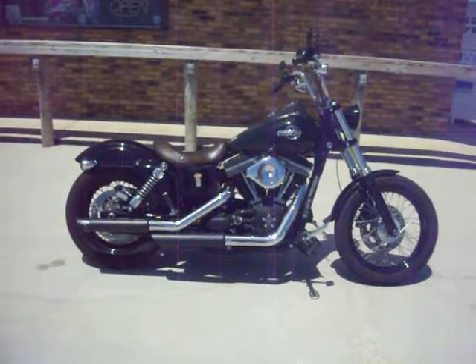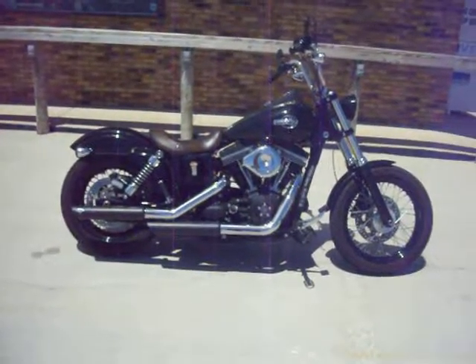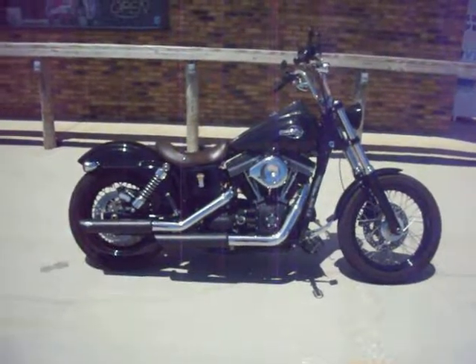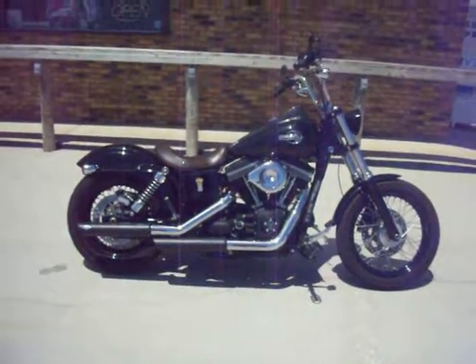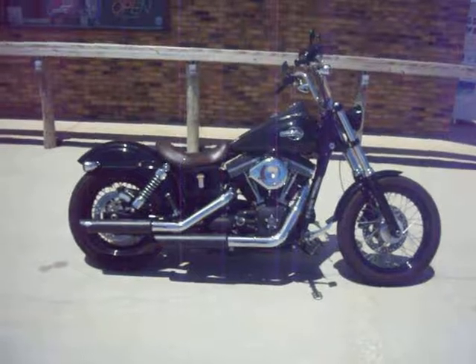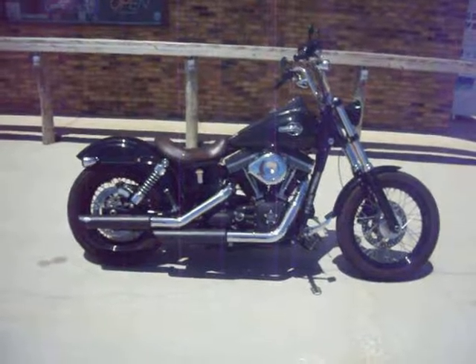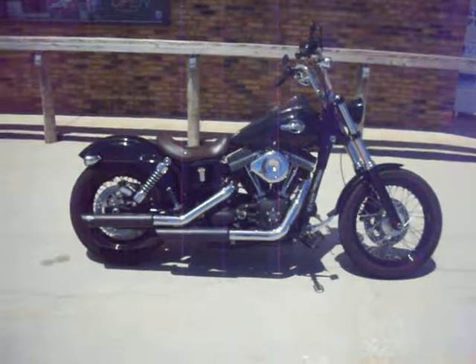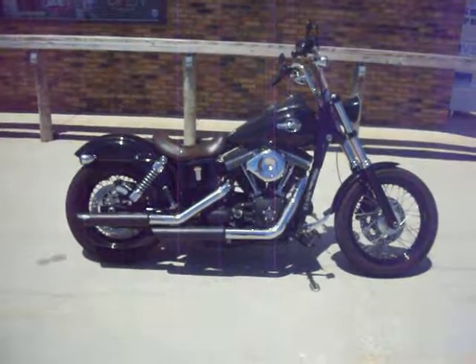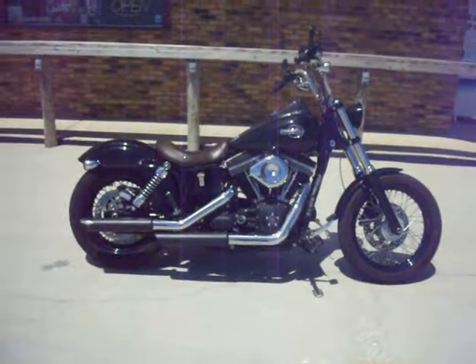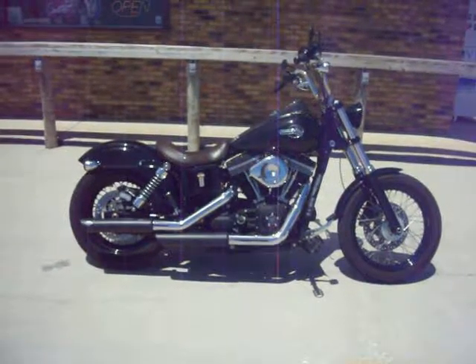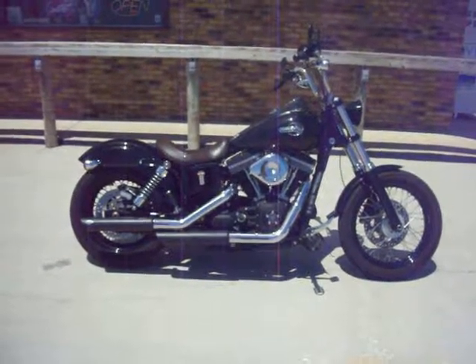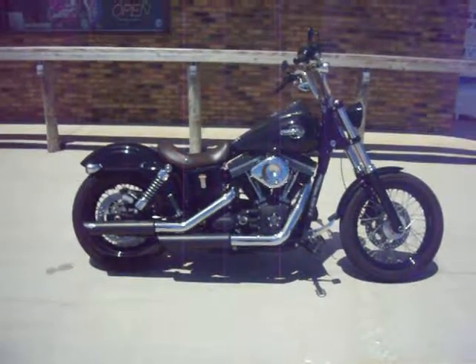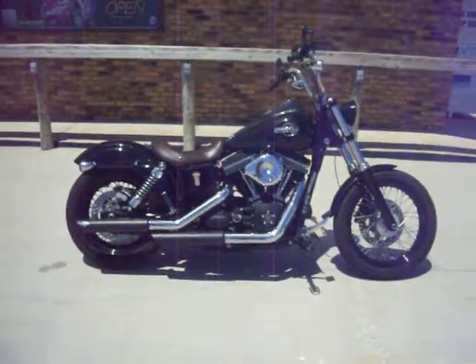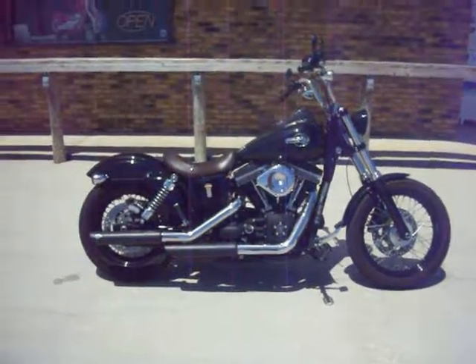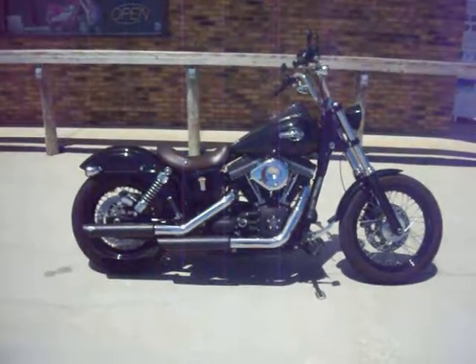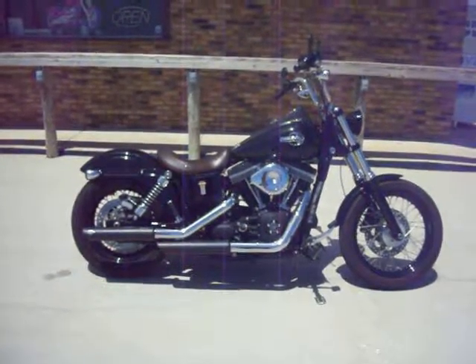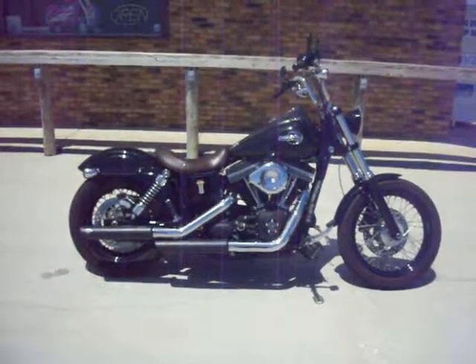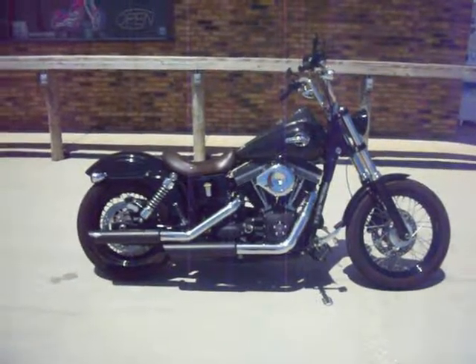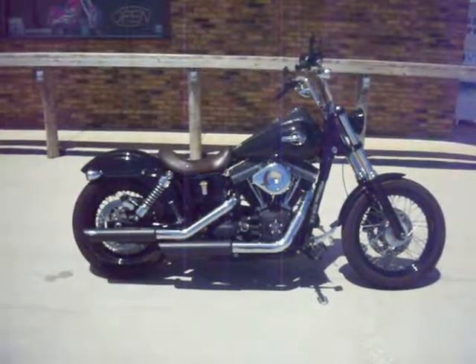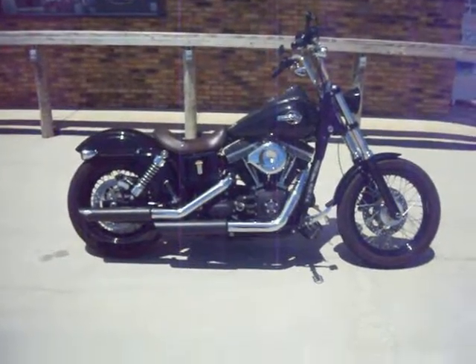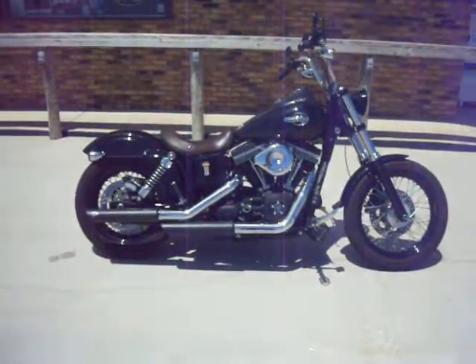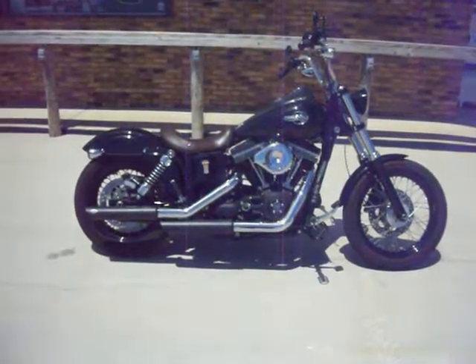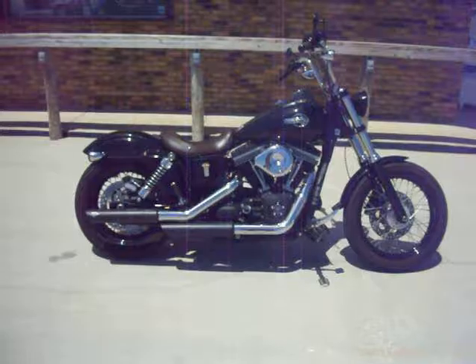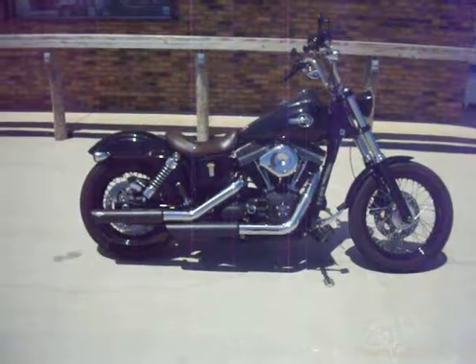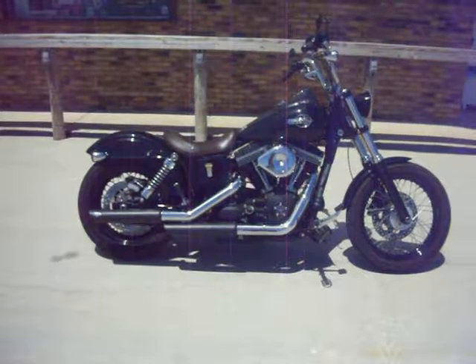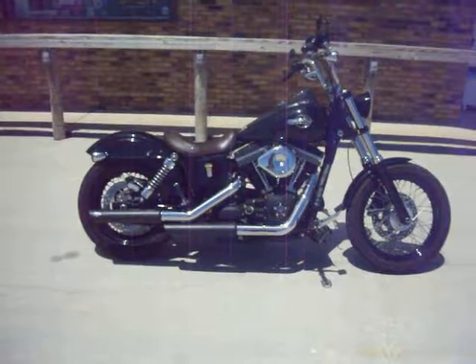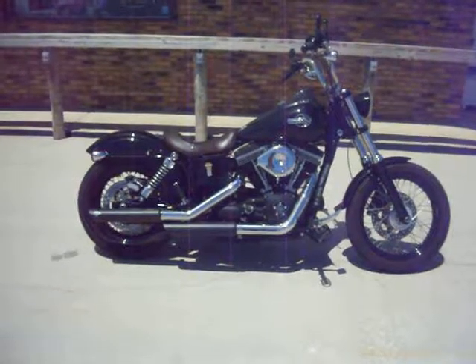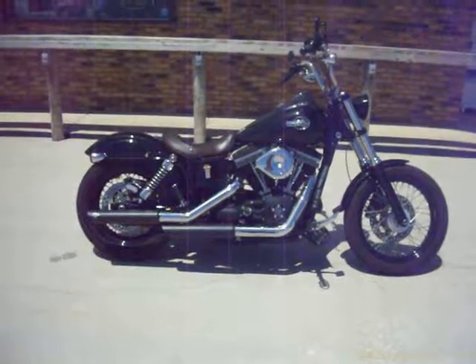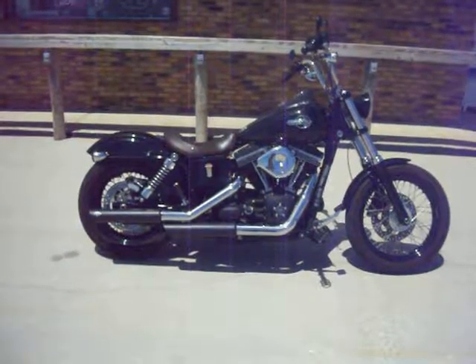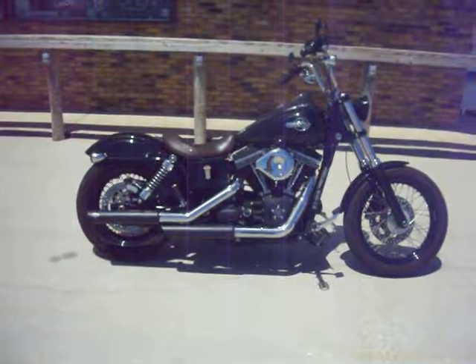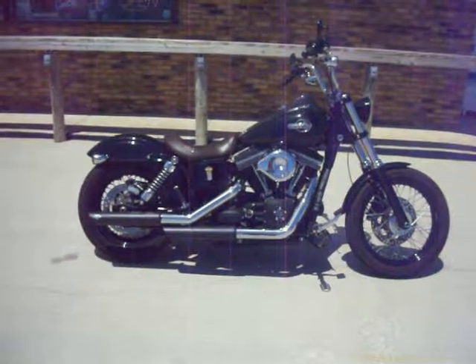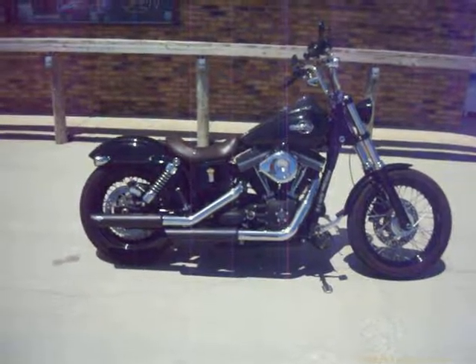It's been serviced from front to back. The engine is a 103 cubic inch engine. And the cool thing about this bike is it has Harley-Davidson blacked out slip-ons on the pipe.